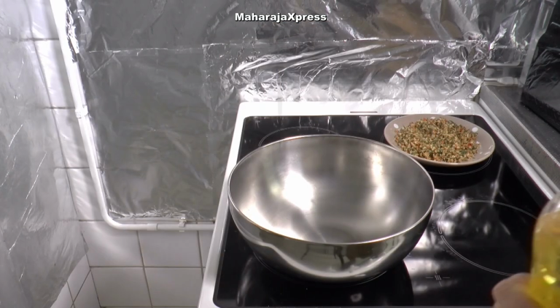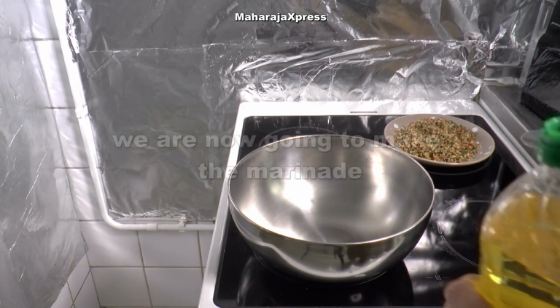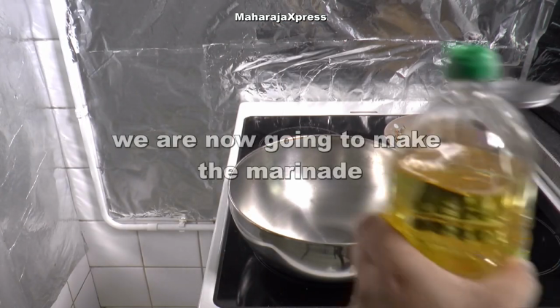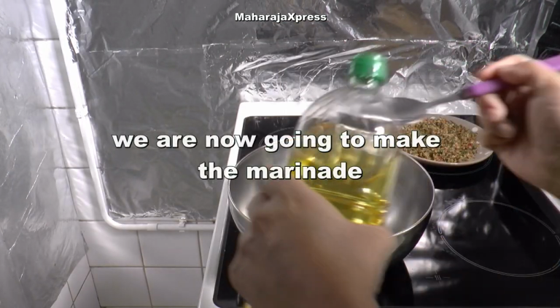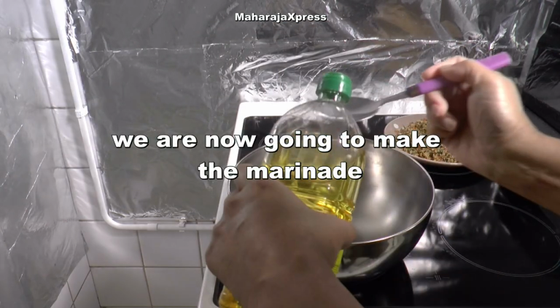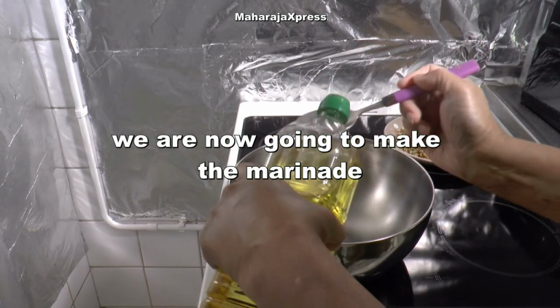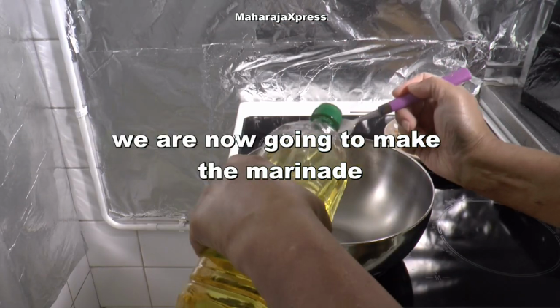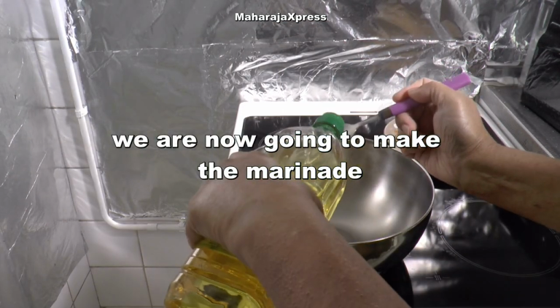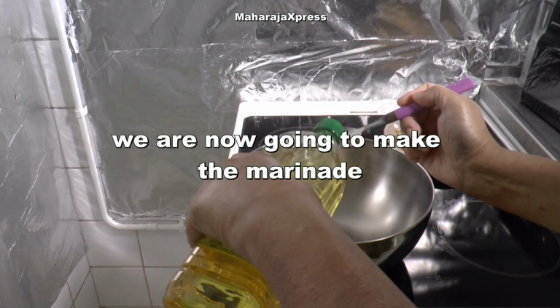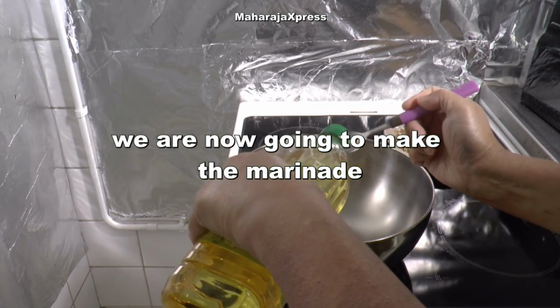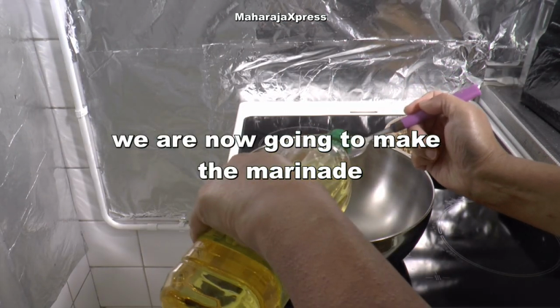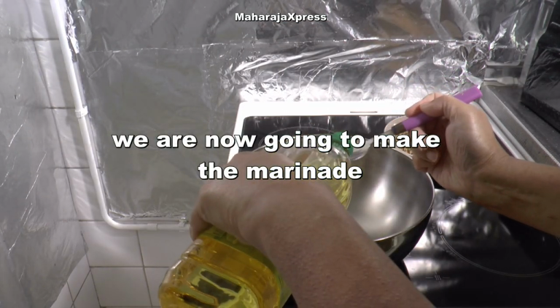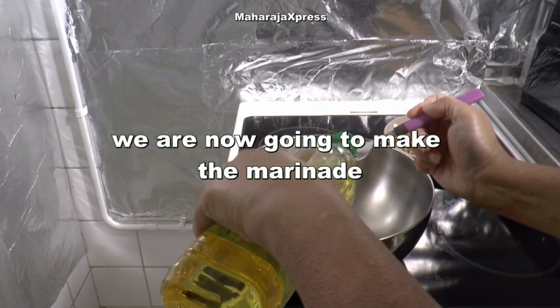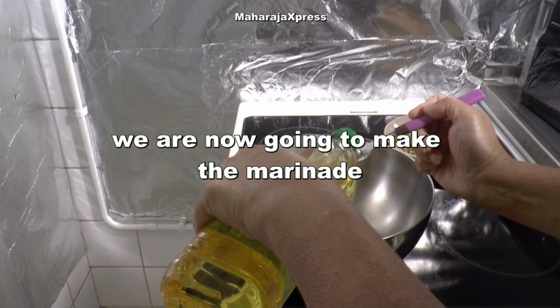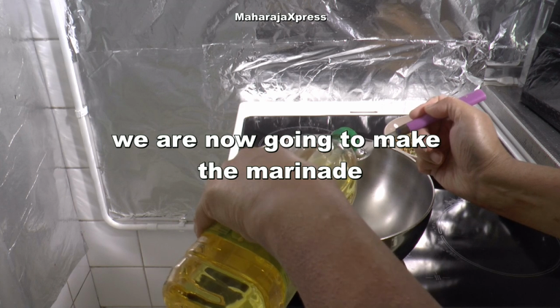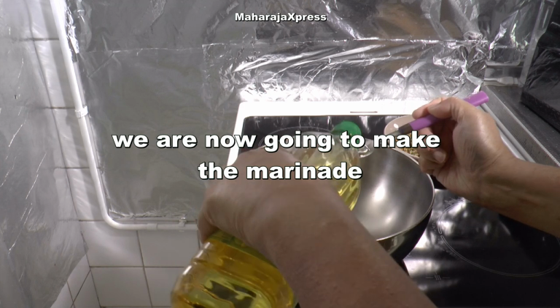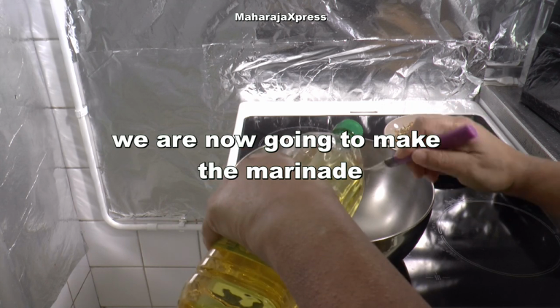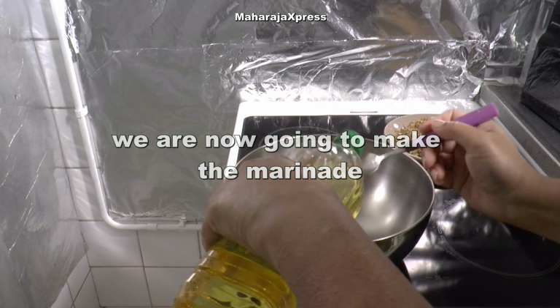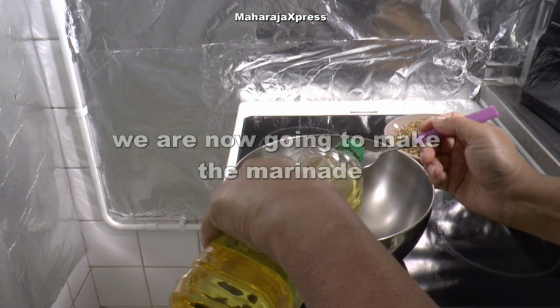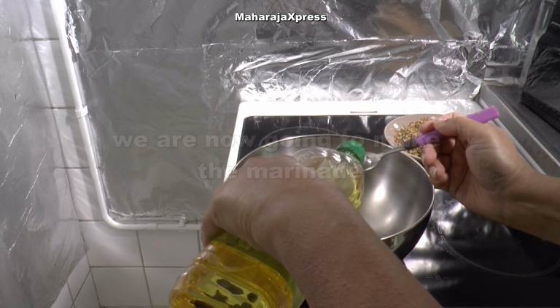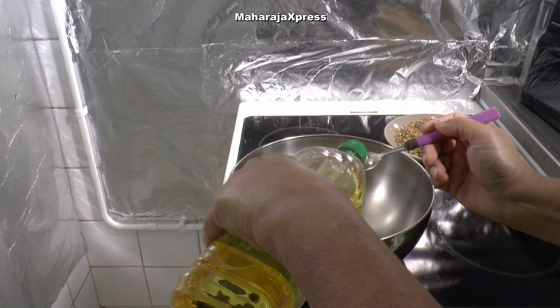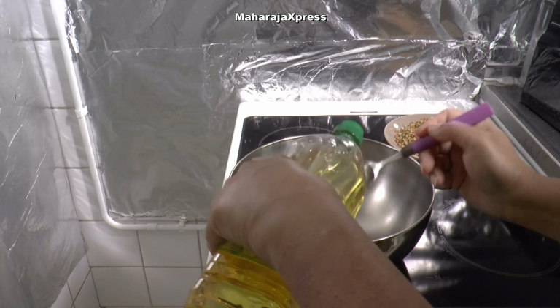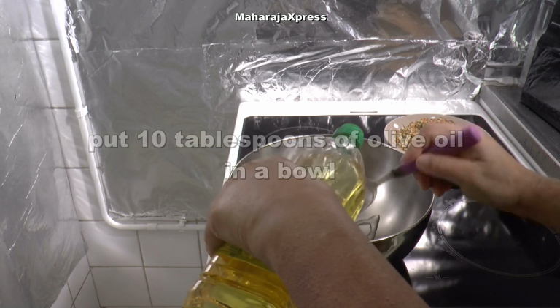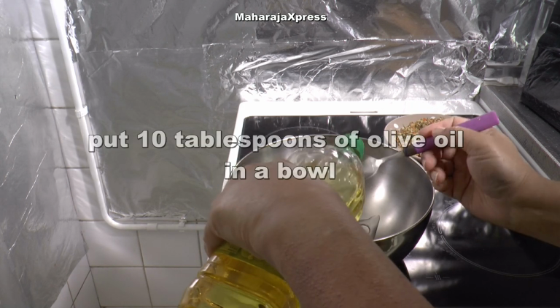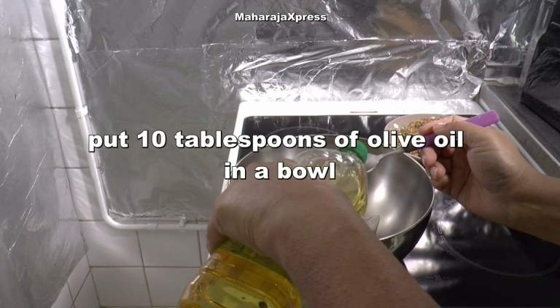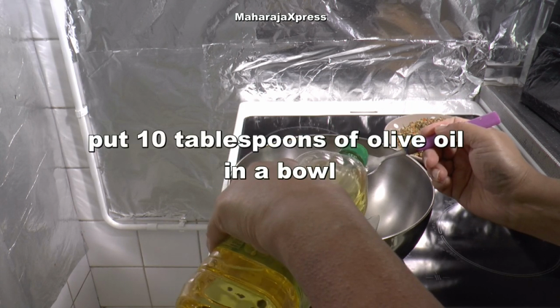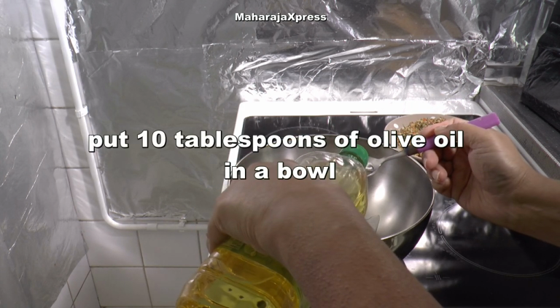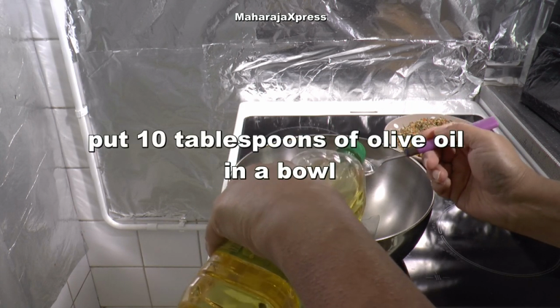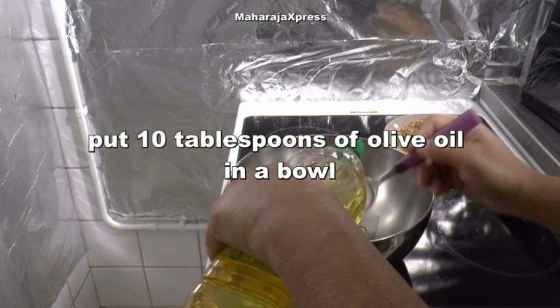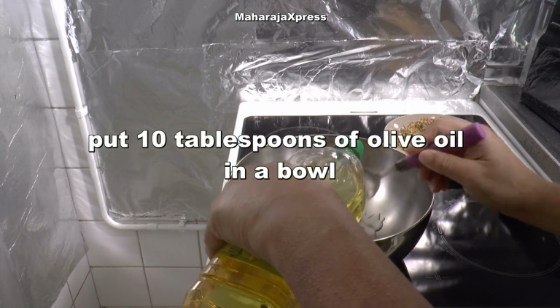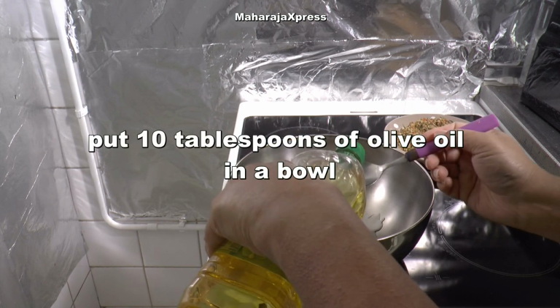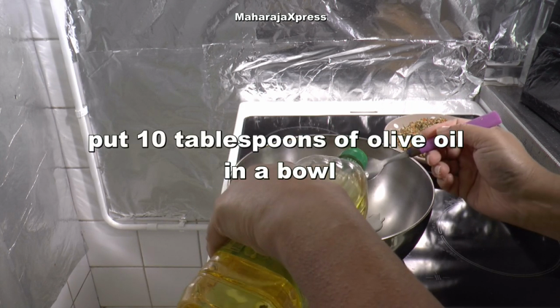We gaan nu de marinade maken. Doe 10 eetlepels olijfolie in de schaal.